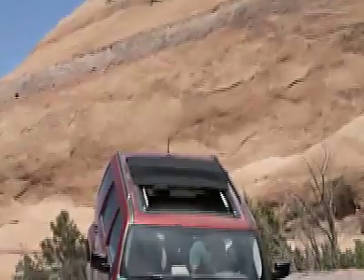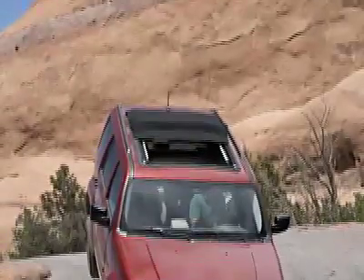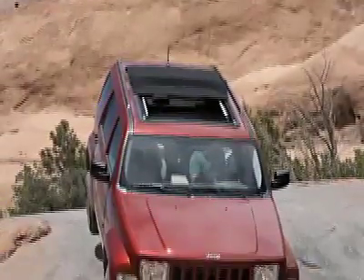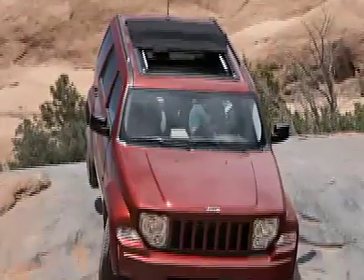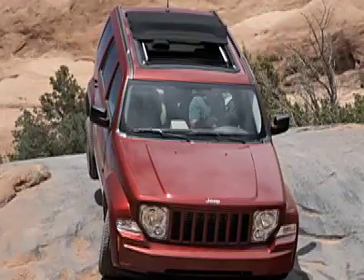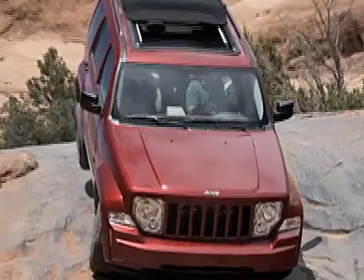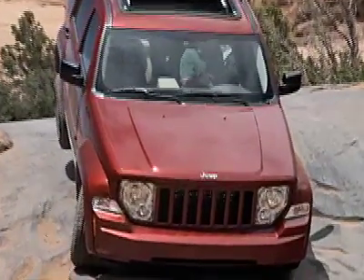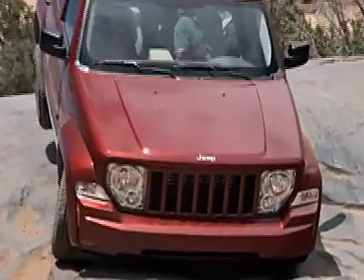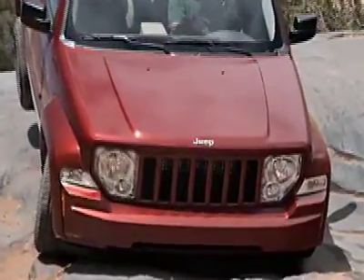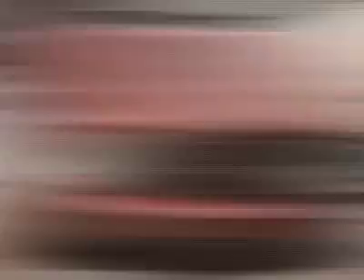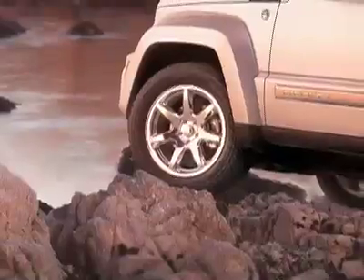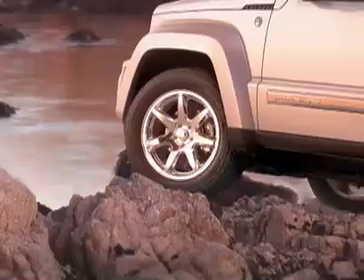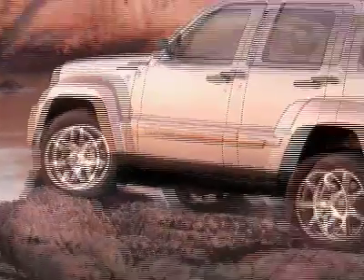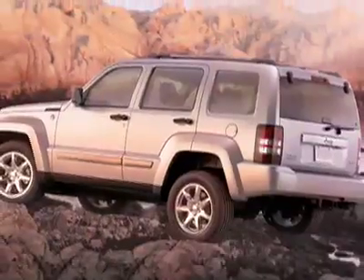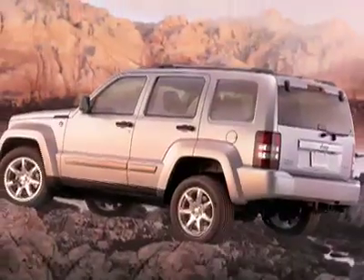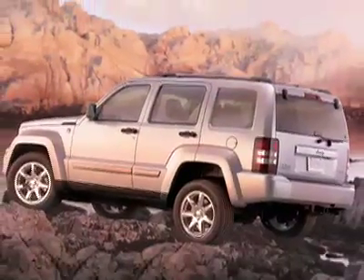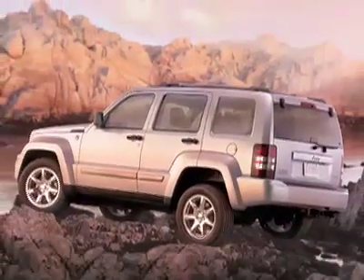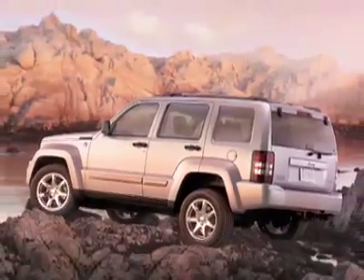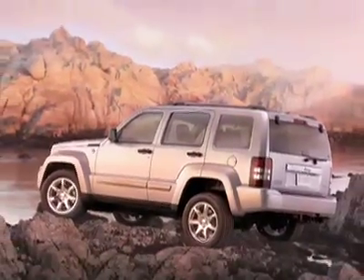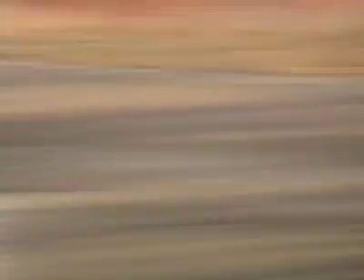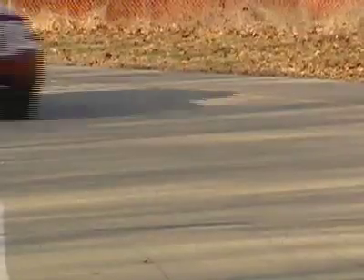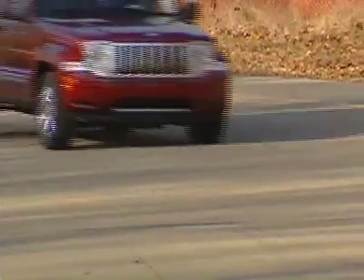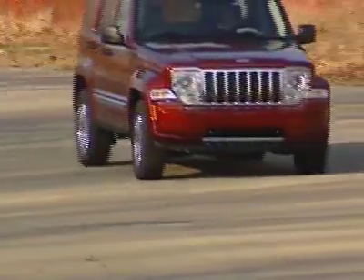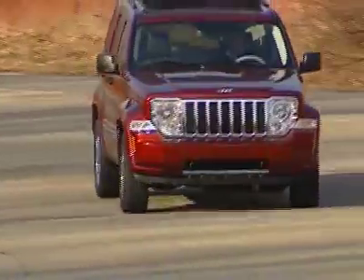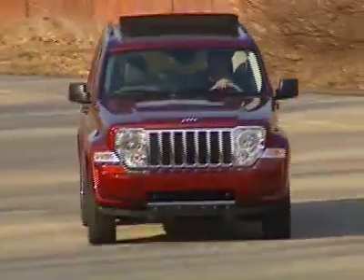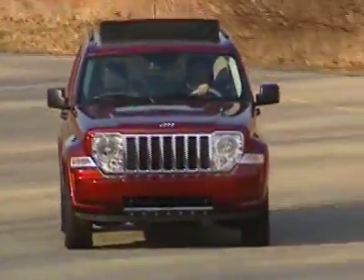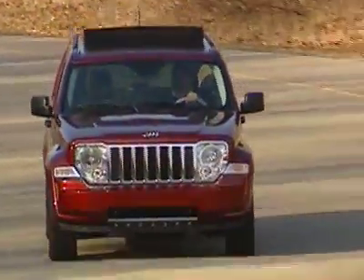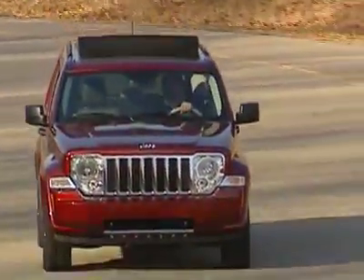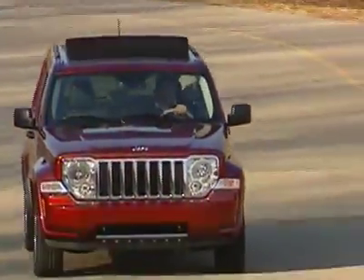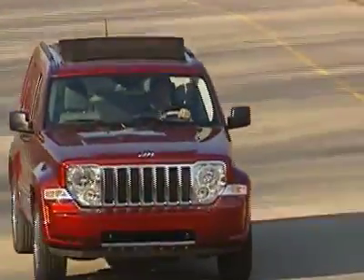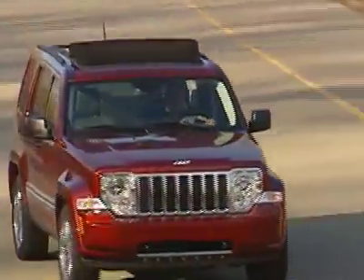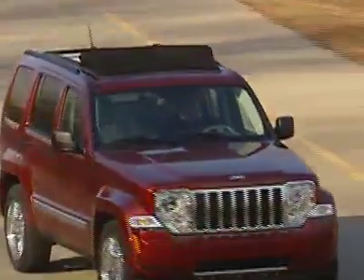The Liberty is a capable off-roader with its Select-Track system, which sends torque to the wheels that need traction. In other words, it's a Jeep and it will serve you well off-road. However, most compact SUV buyers are using their vehicles to drive around town and run errands.